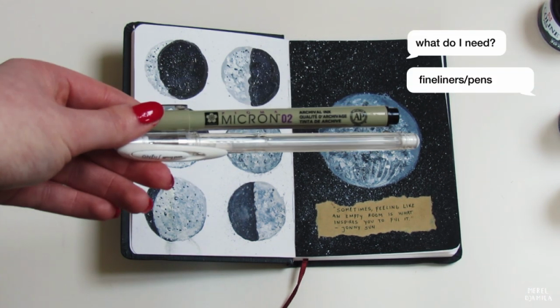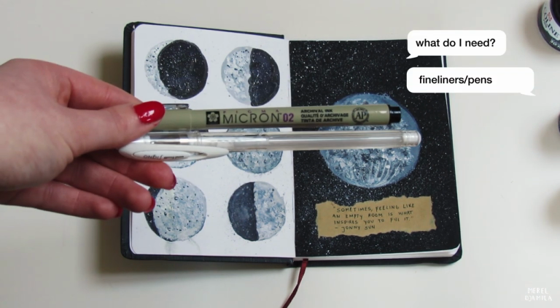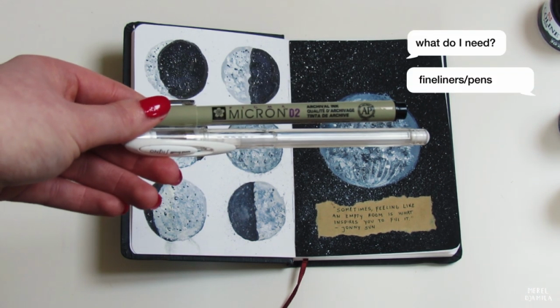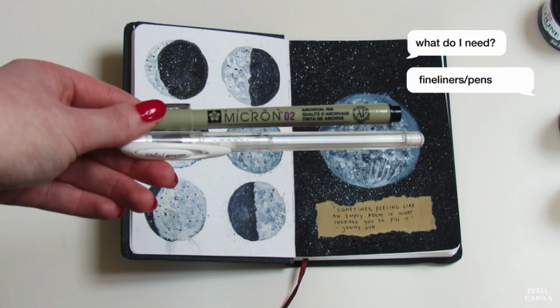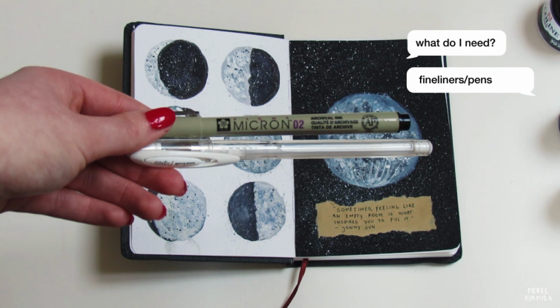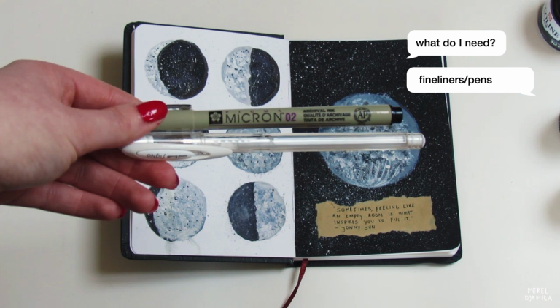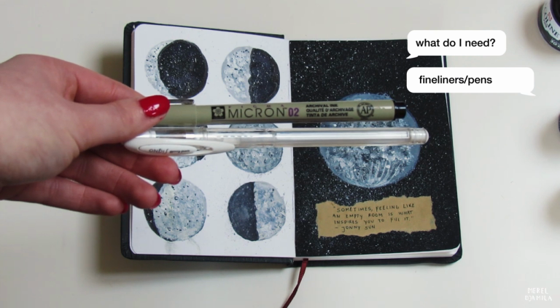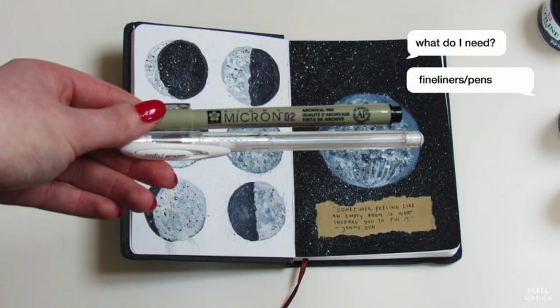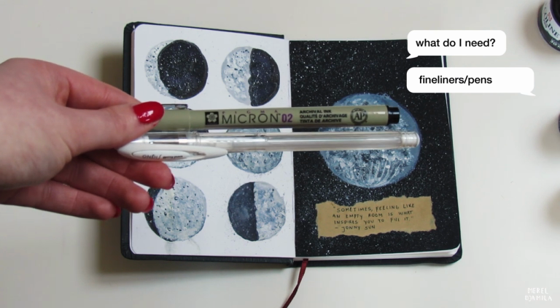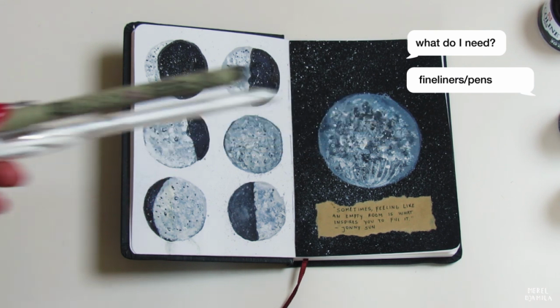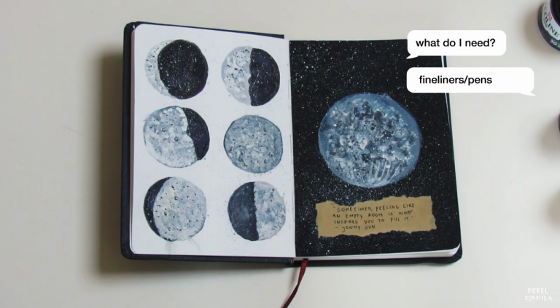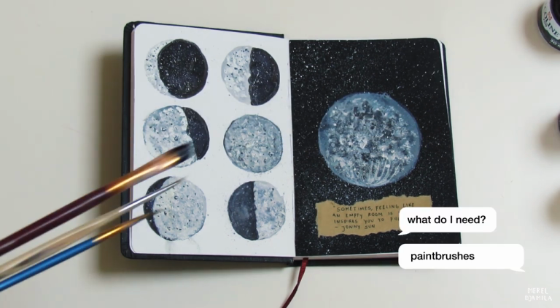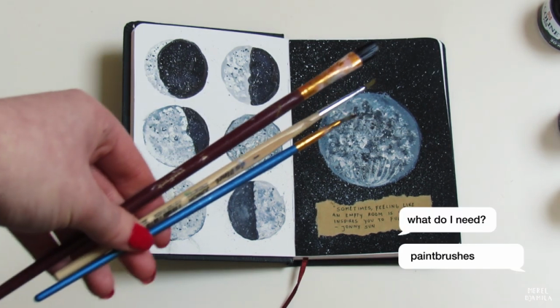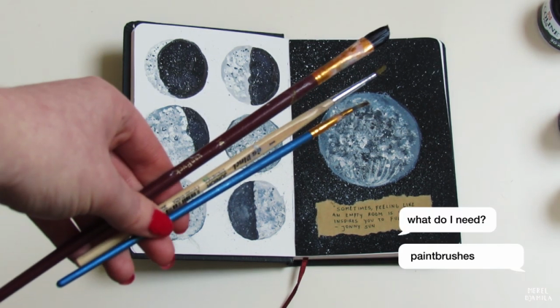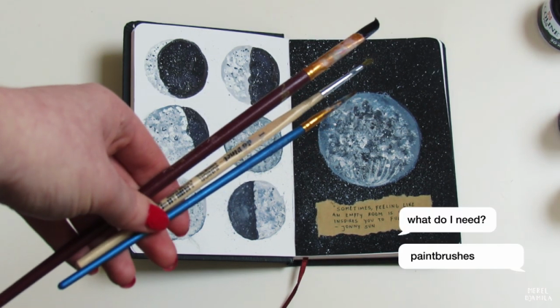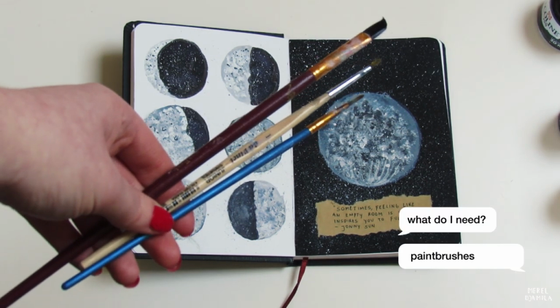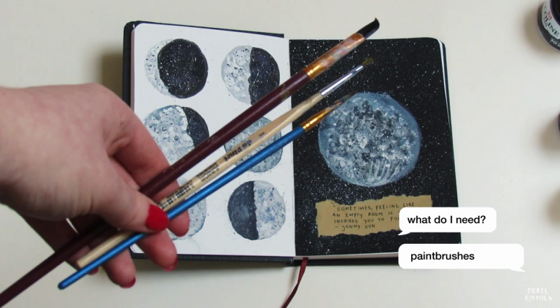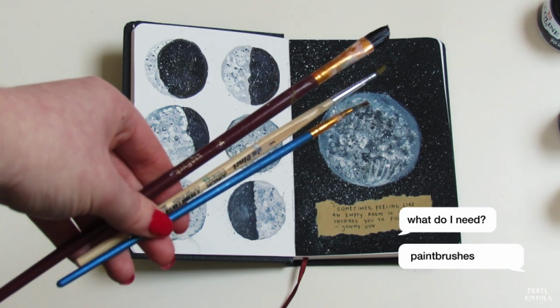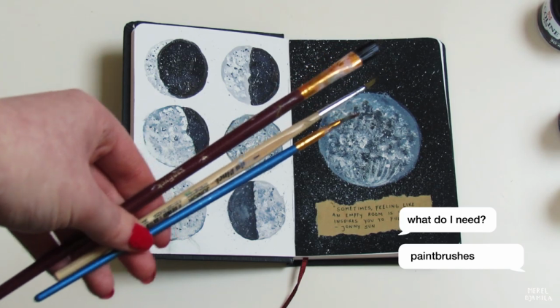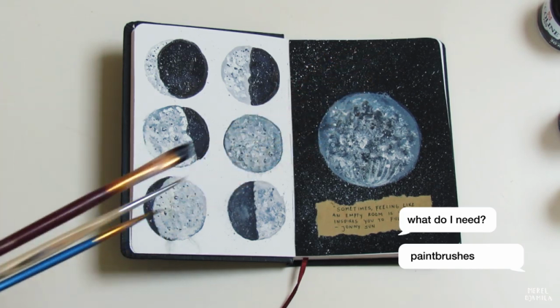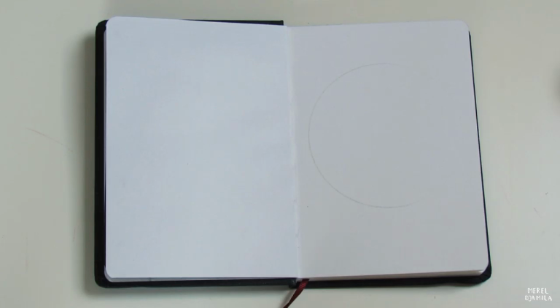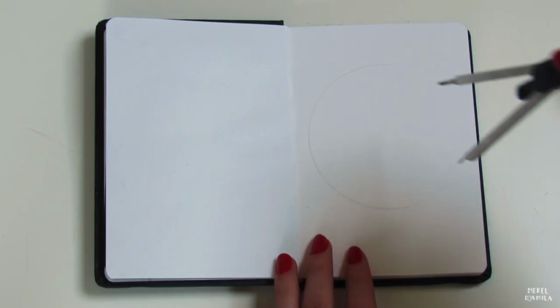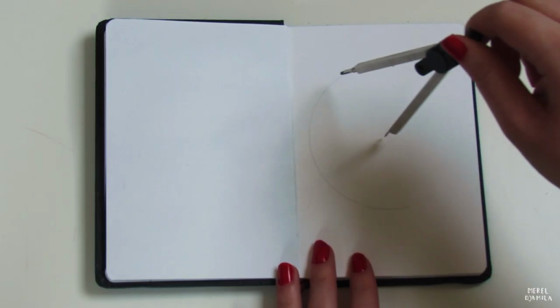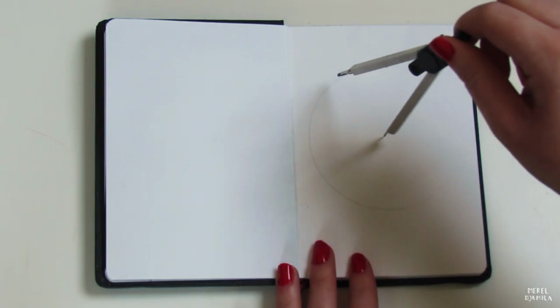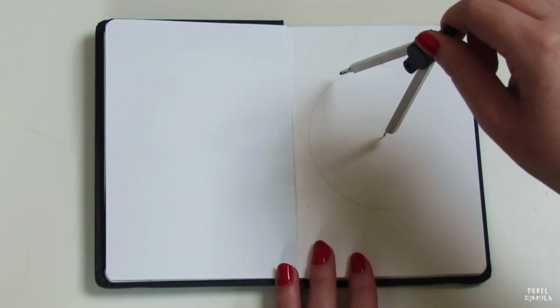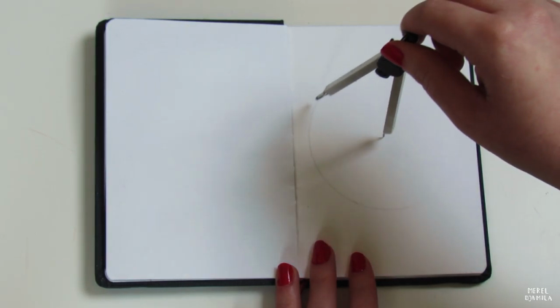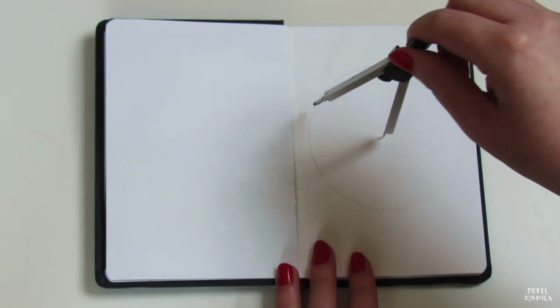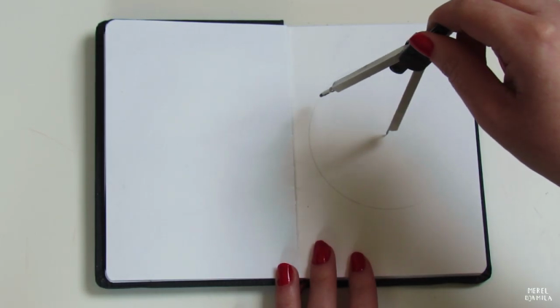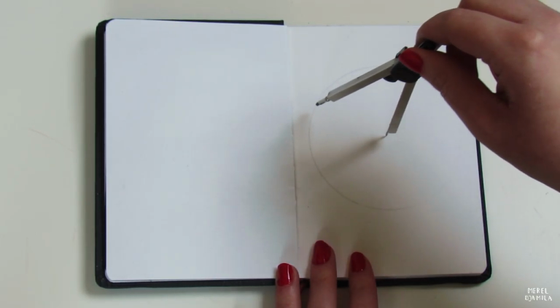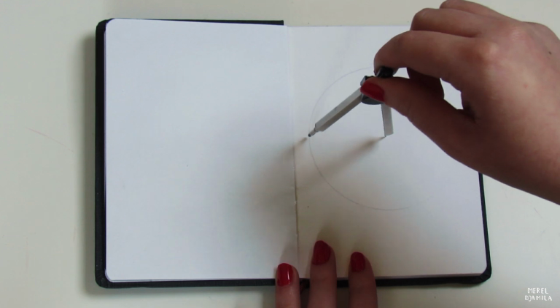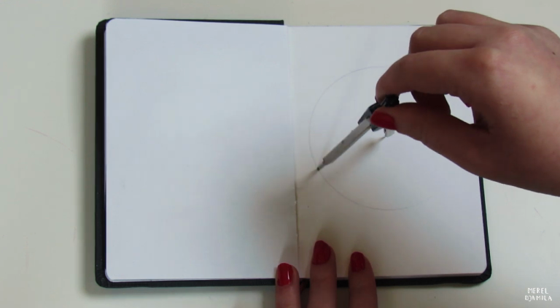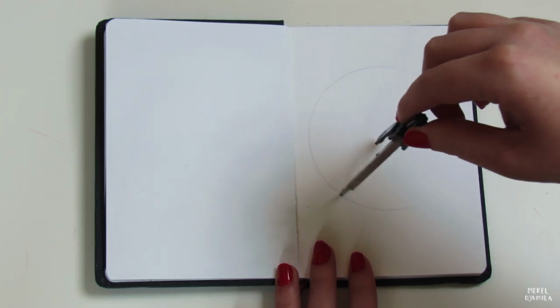Last but not least, I will work with a black fineliner by Micron and a white one for the details. I will also use paintbrushes. I would recommend you to use two smaller brushes and one that's a little bigger.